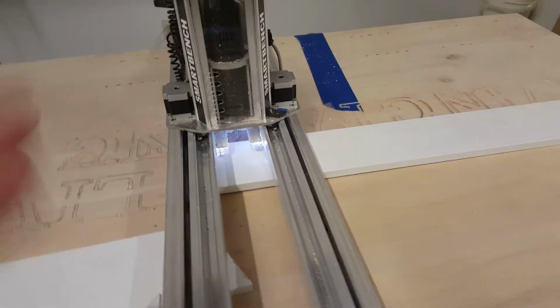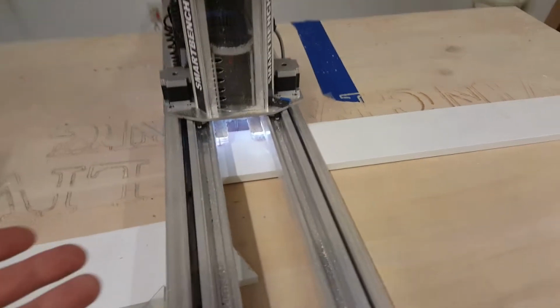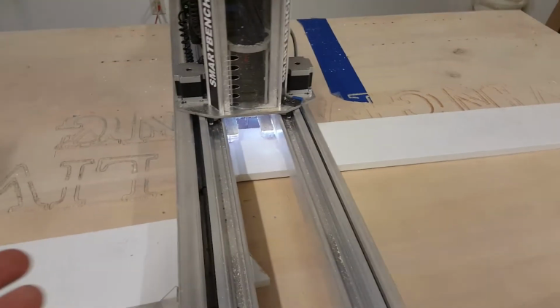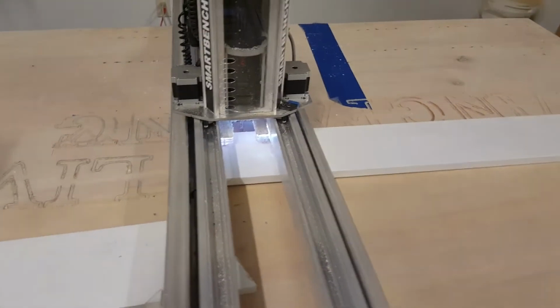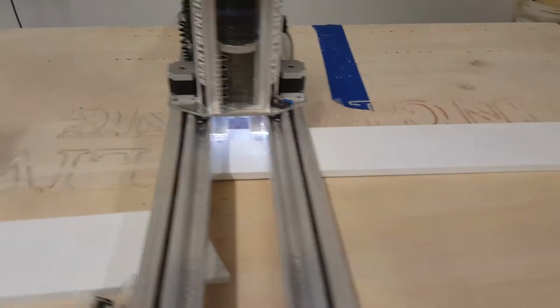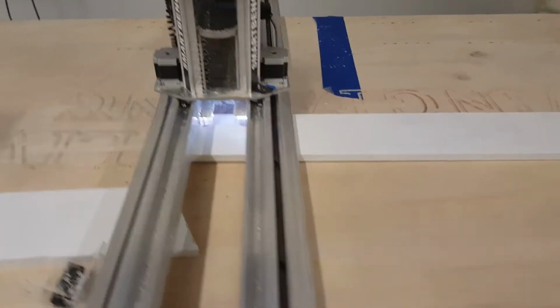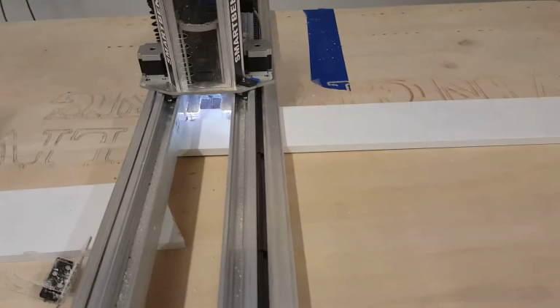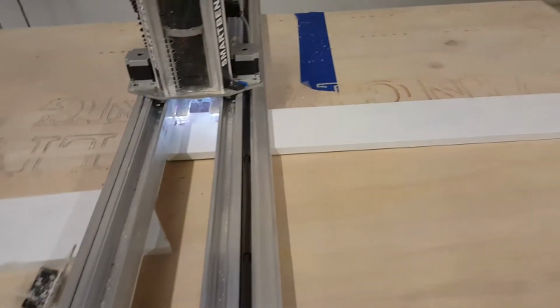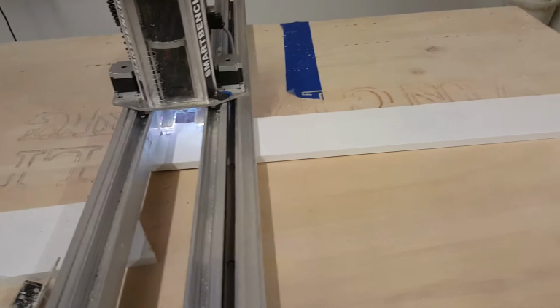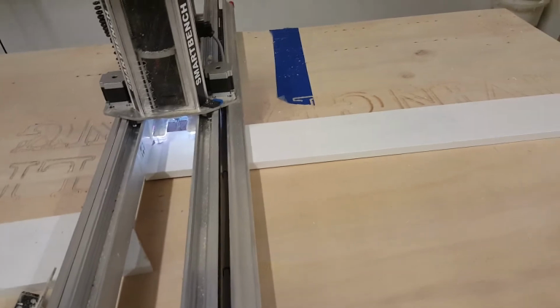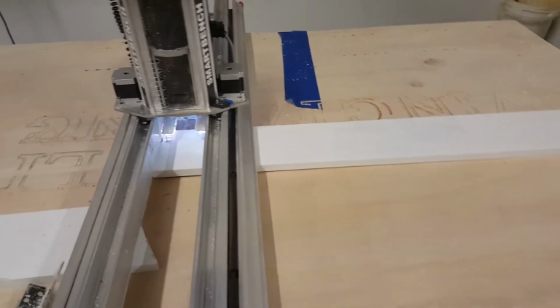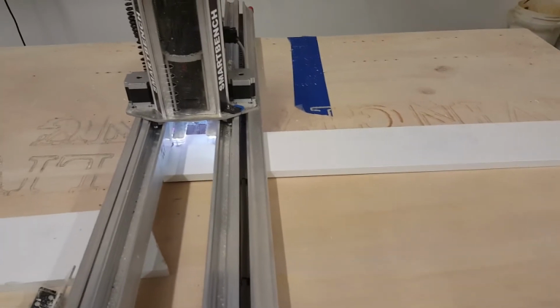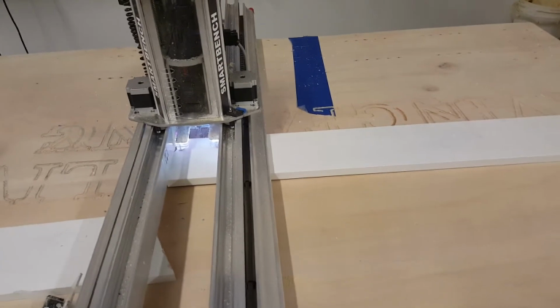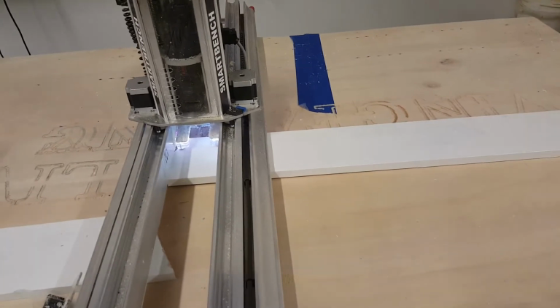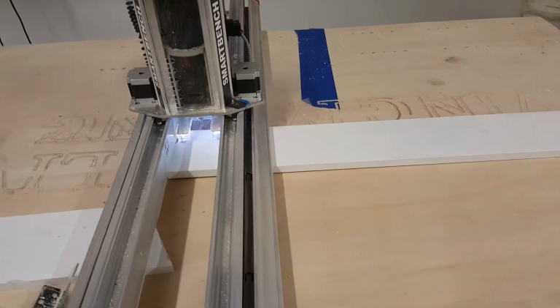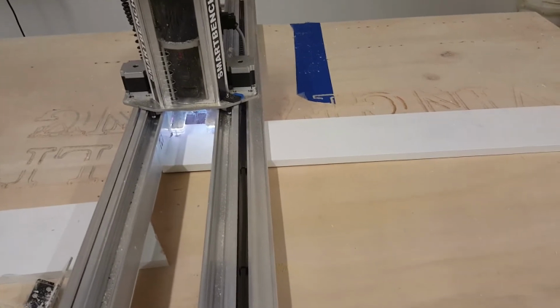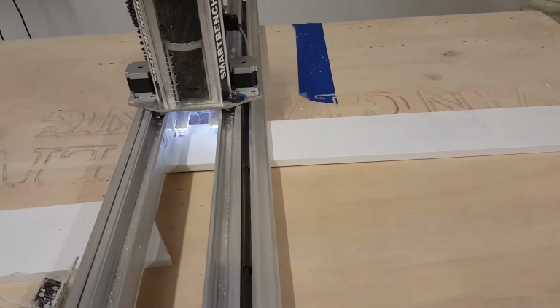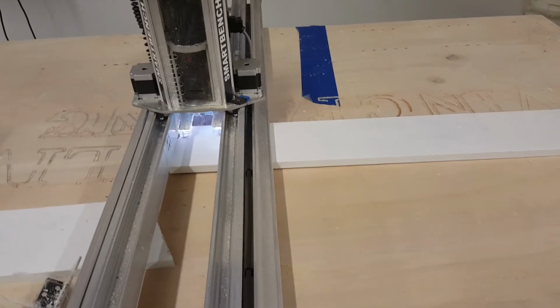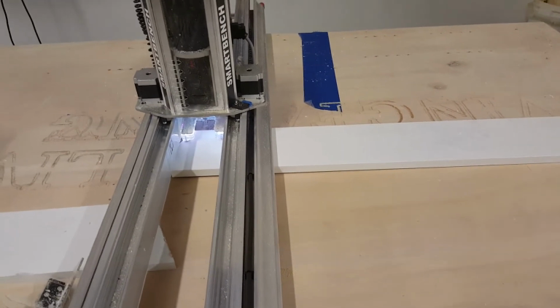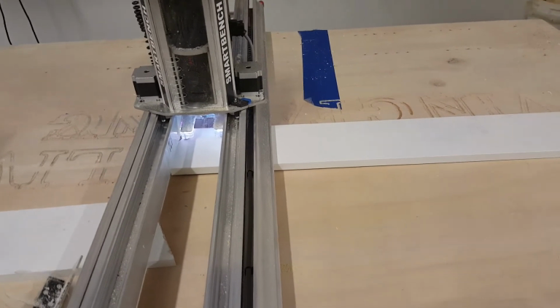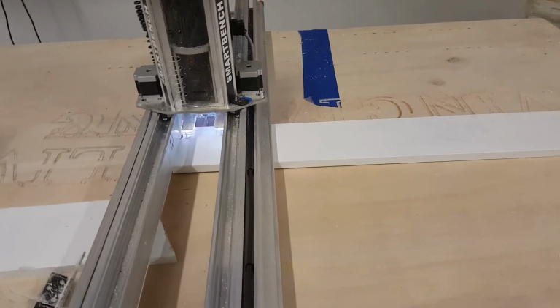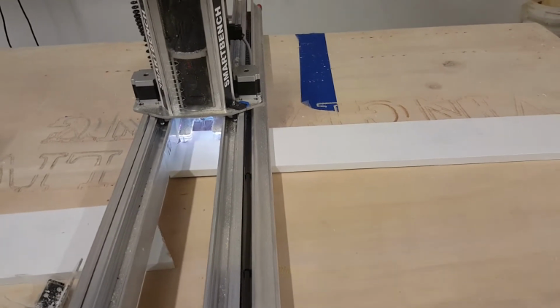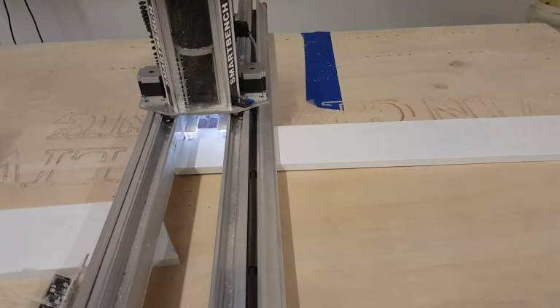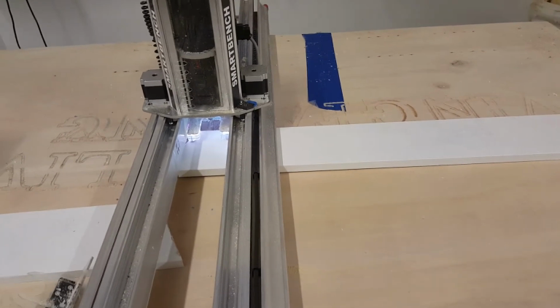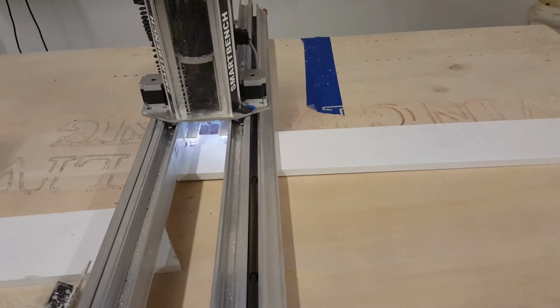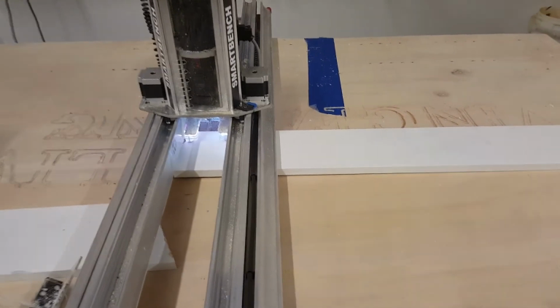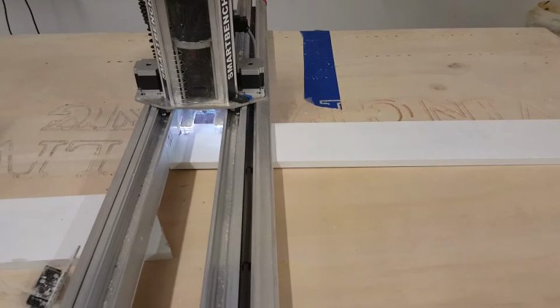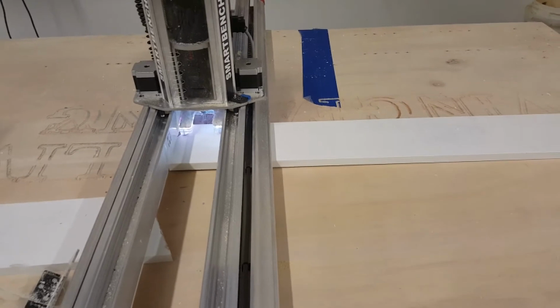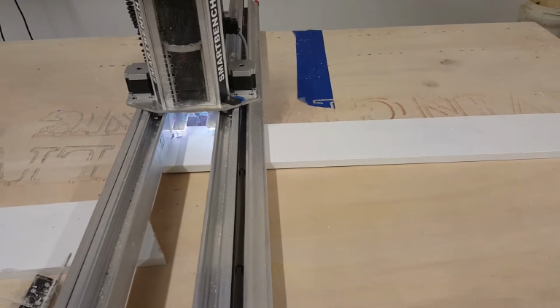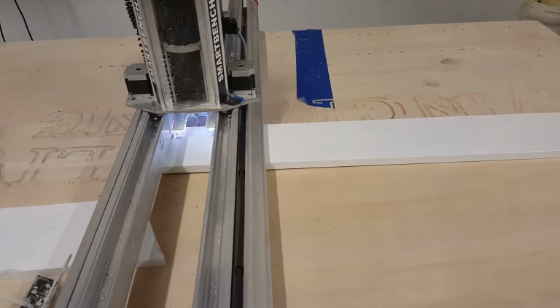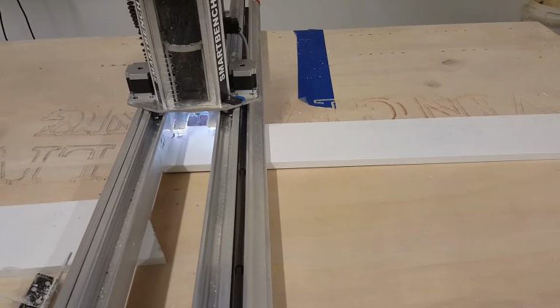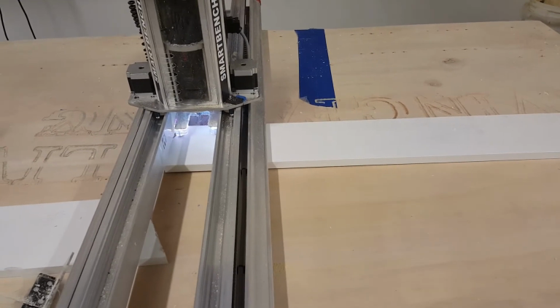The border cut isn't cutting all the way through the material — I'm doing 0.72 on 0.75-thick material. So I'll have 30 thousandths remaining that I'll cut off with the trim router. Pretty quick, pretty simple.